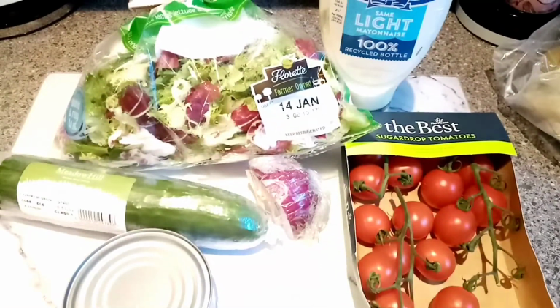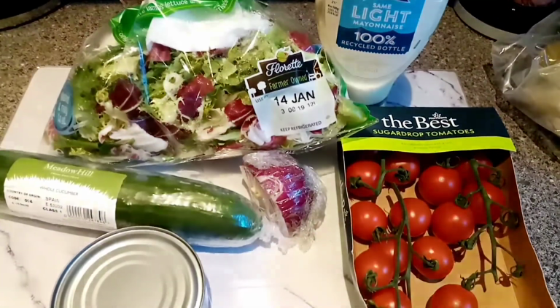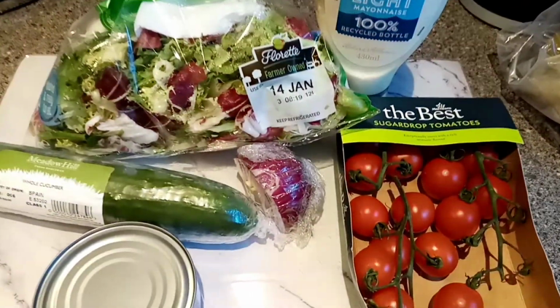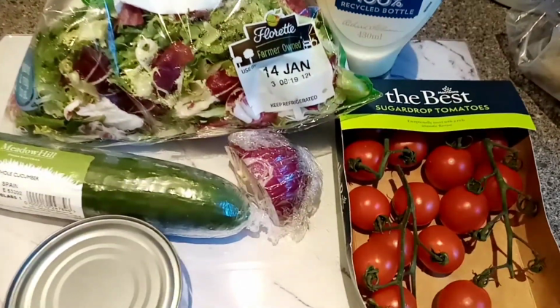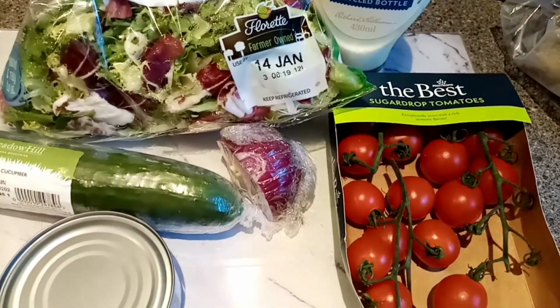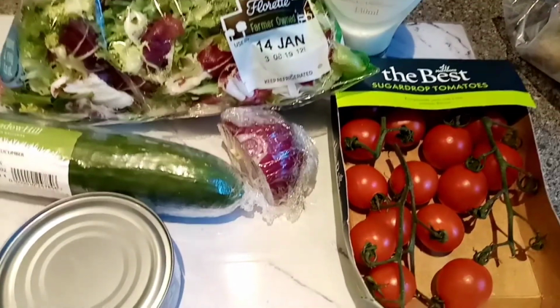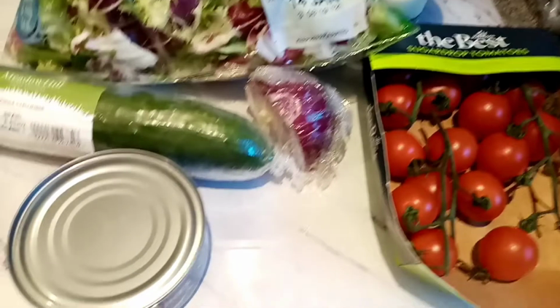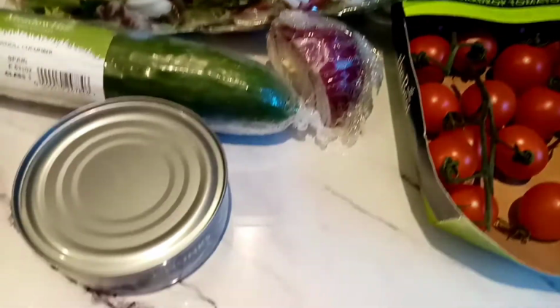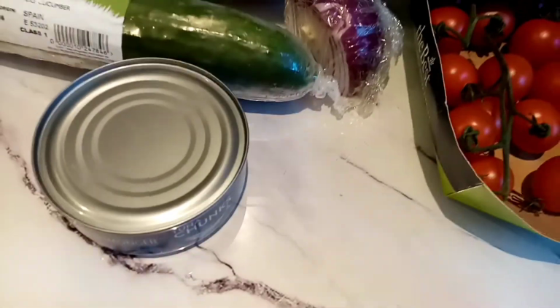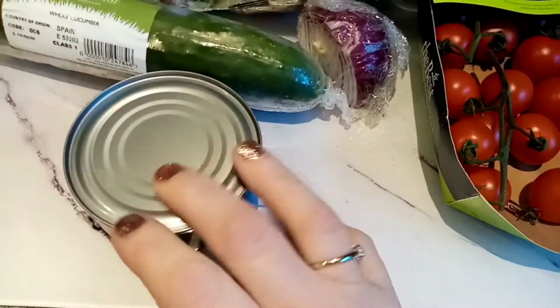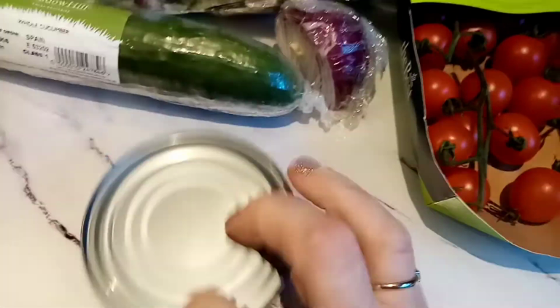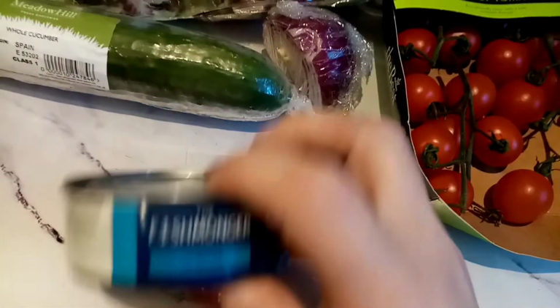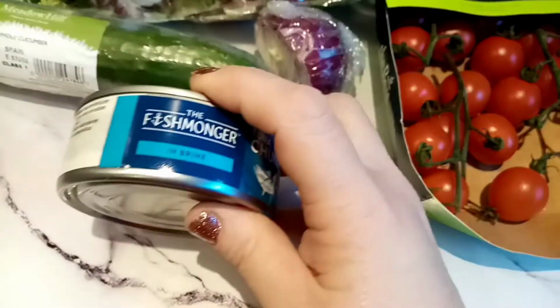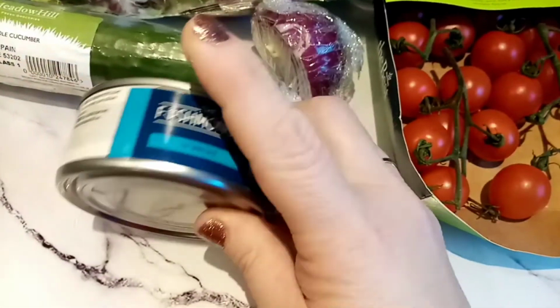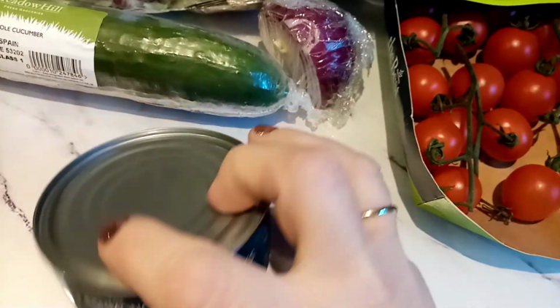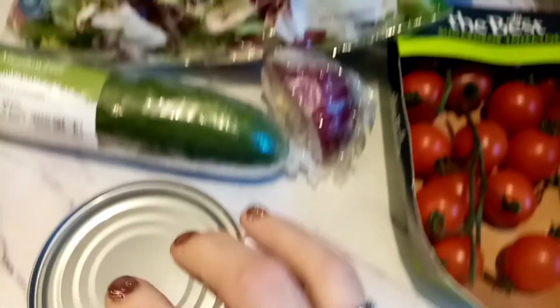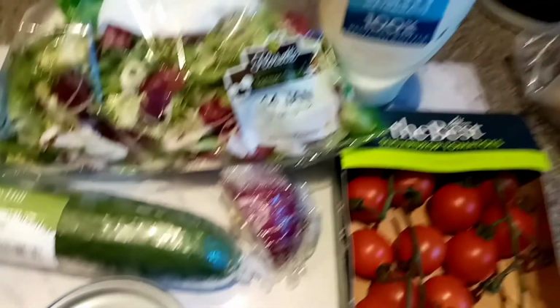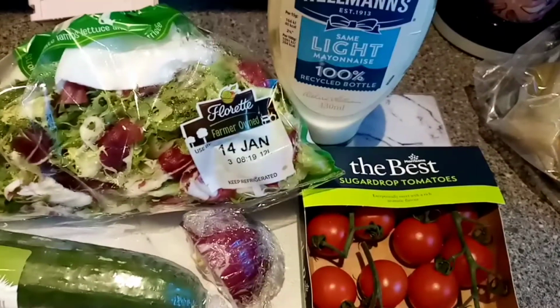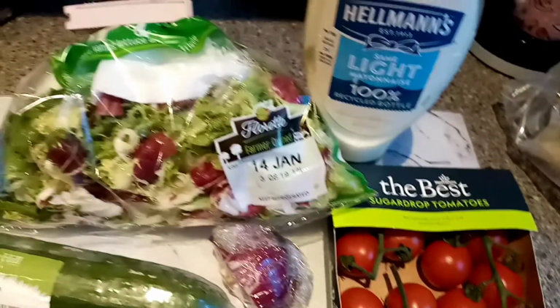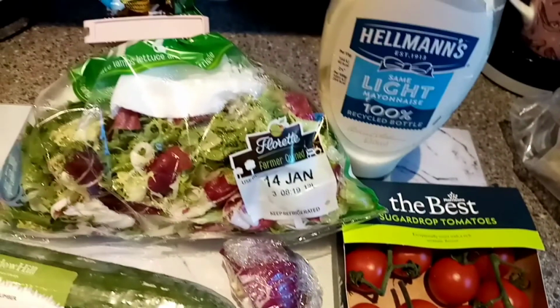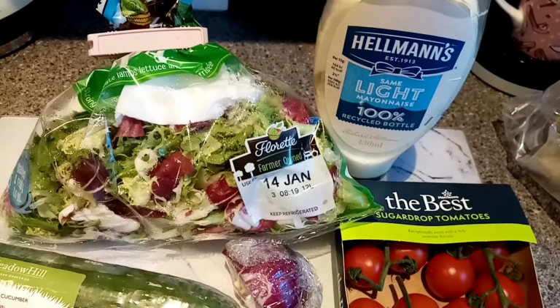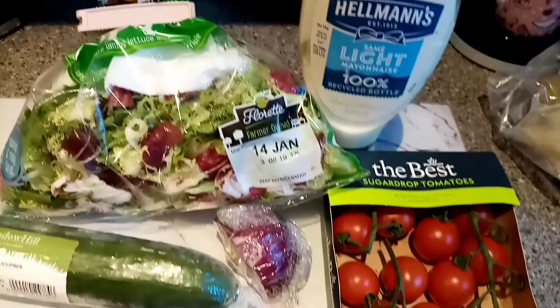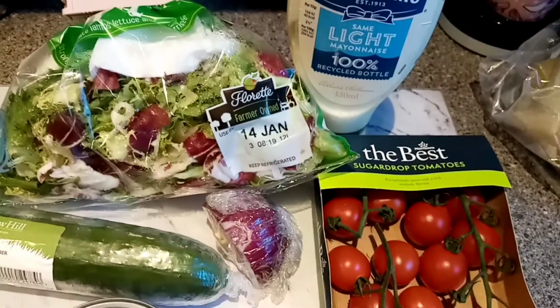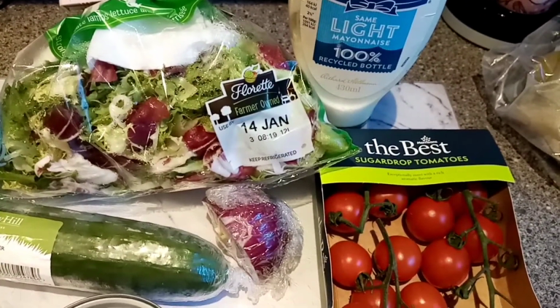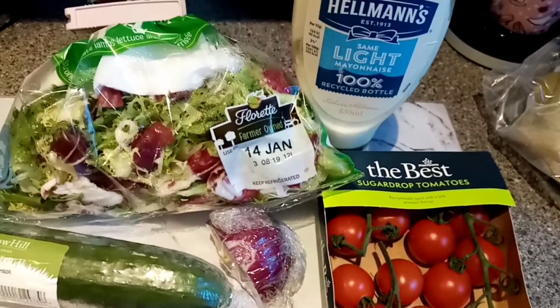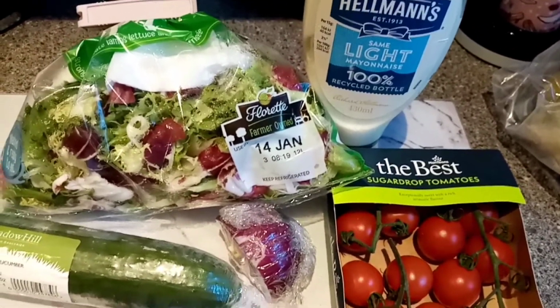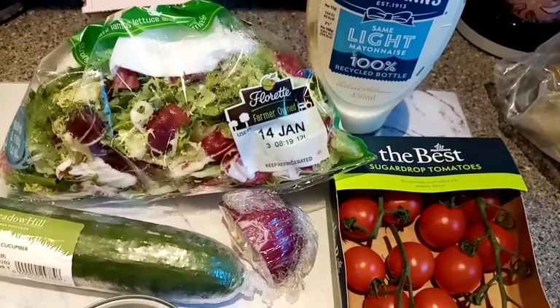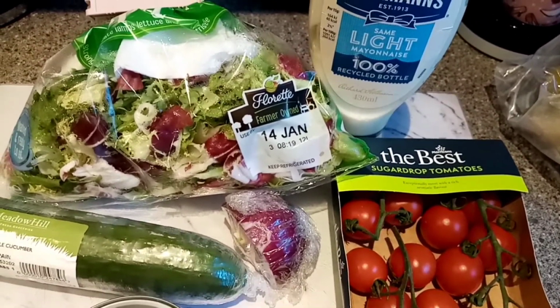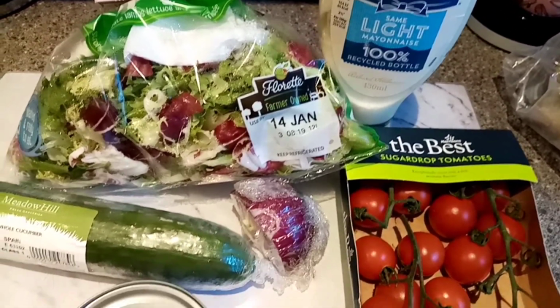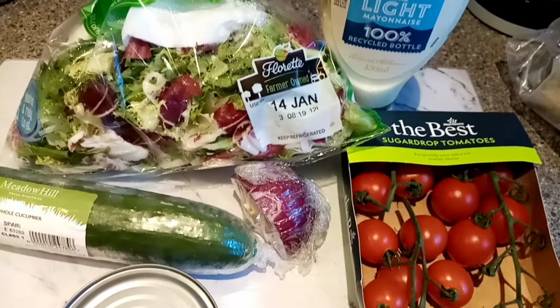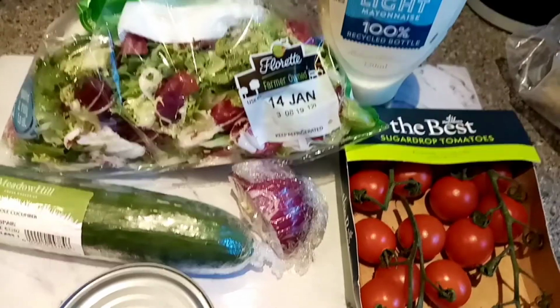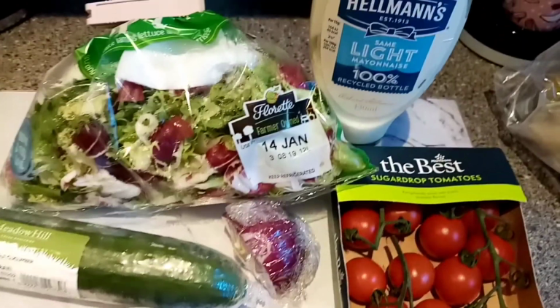It's time to get some lunch and I think I'm going to have a tuna salad today. I'll make it all up and then I'll show you when it's done and what the calories are.